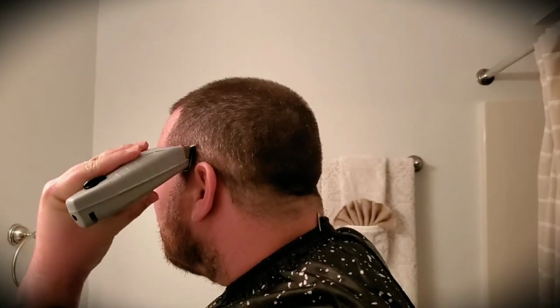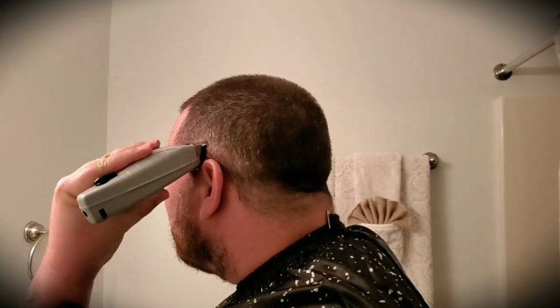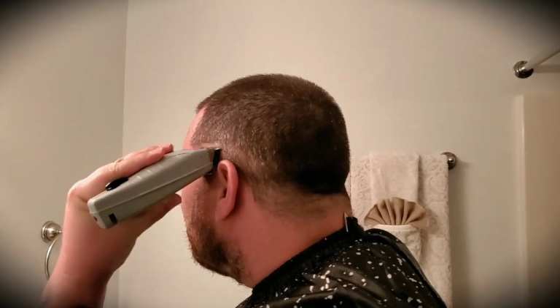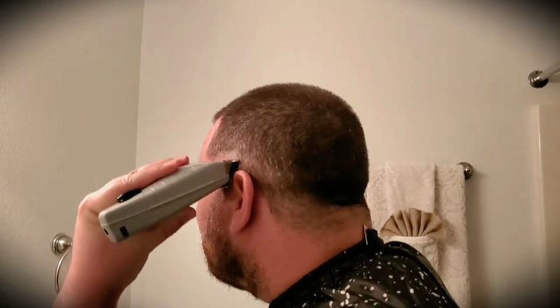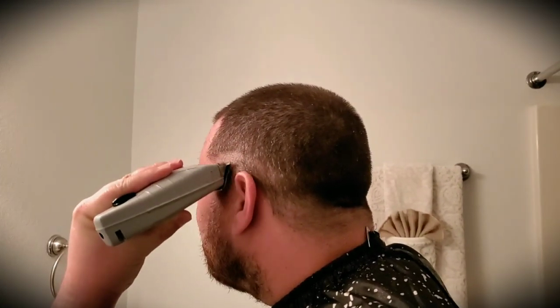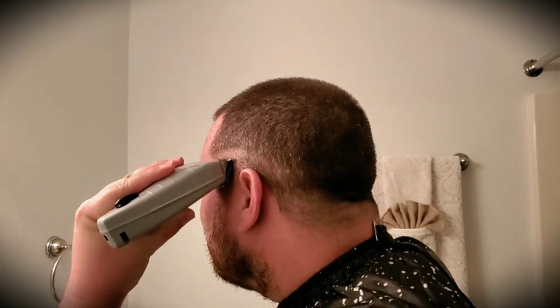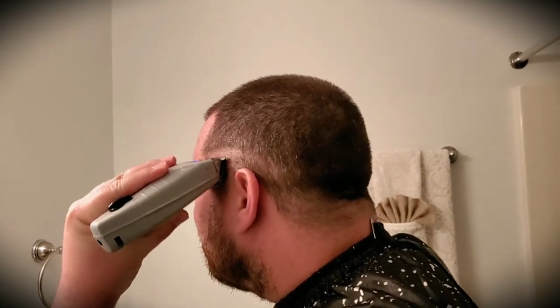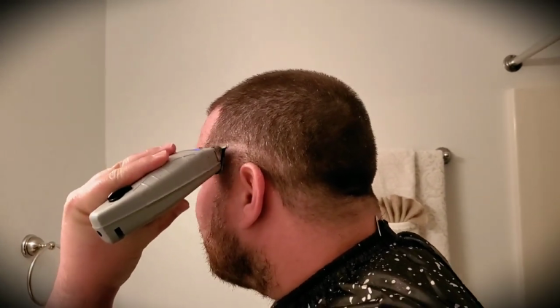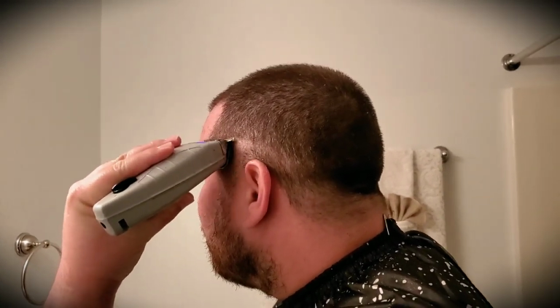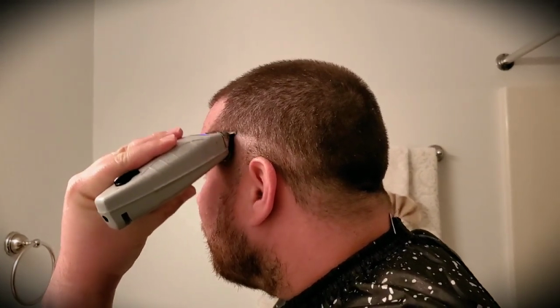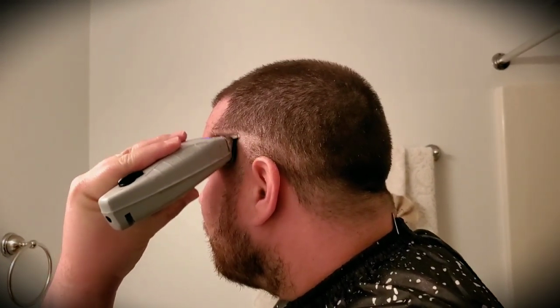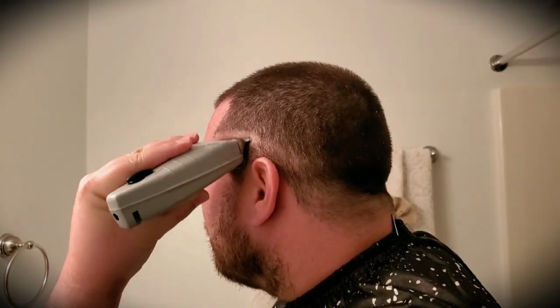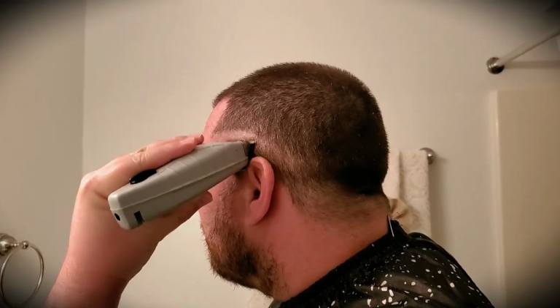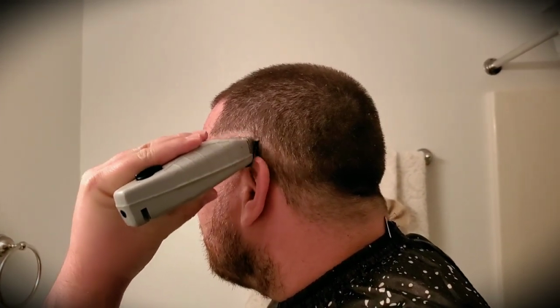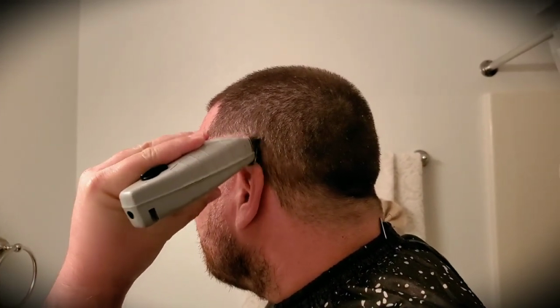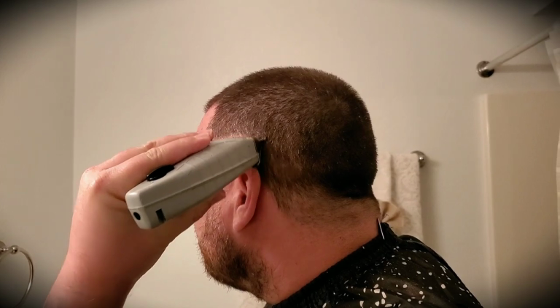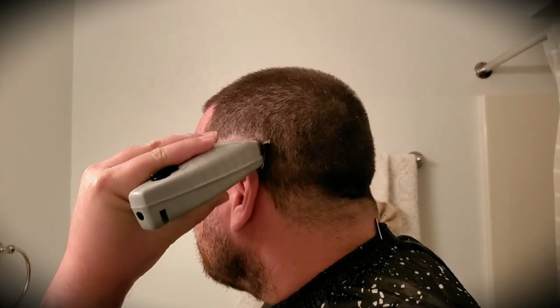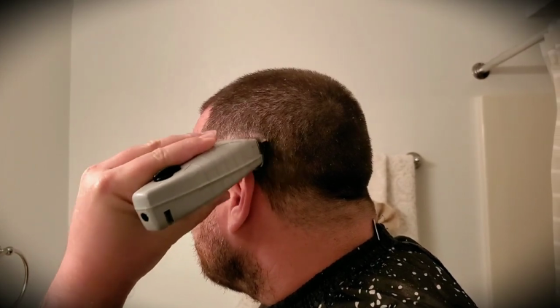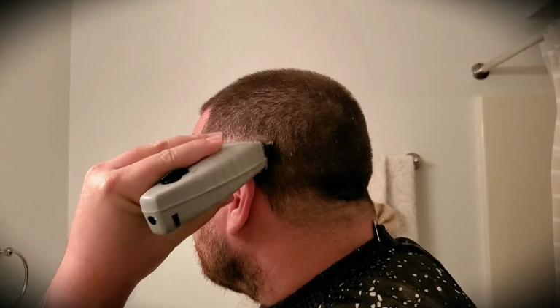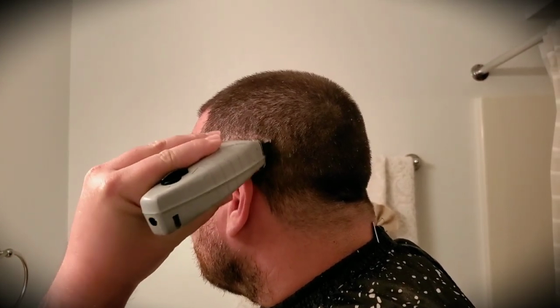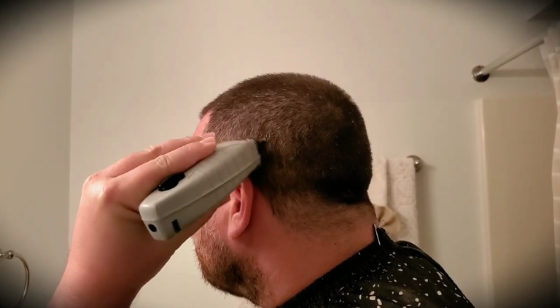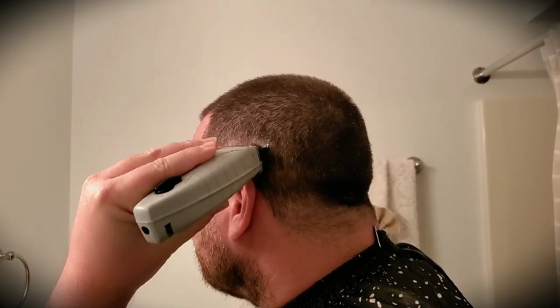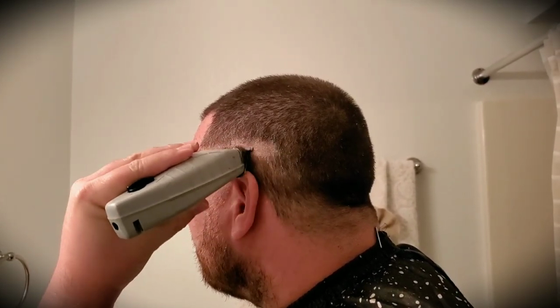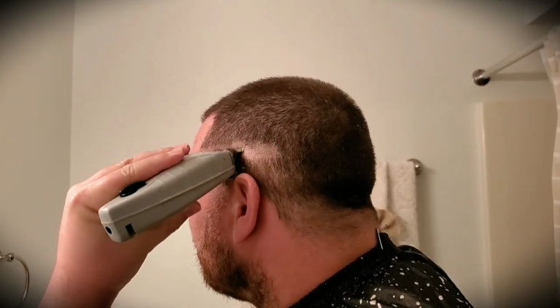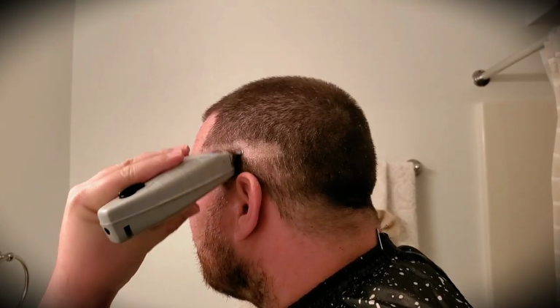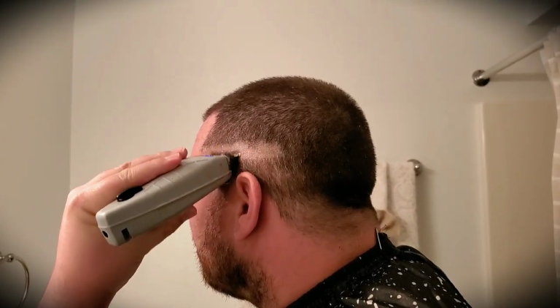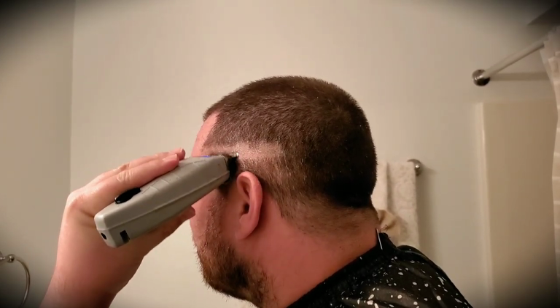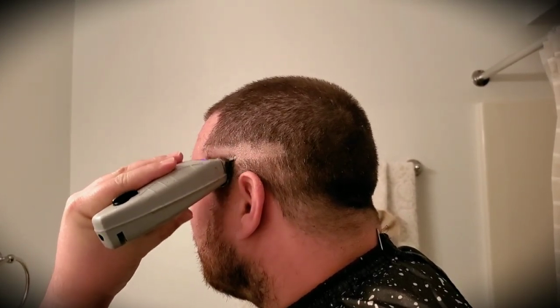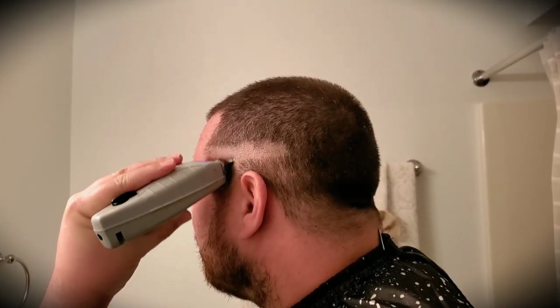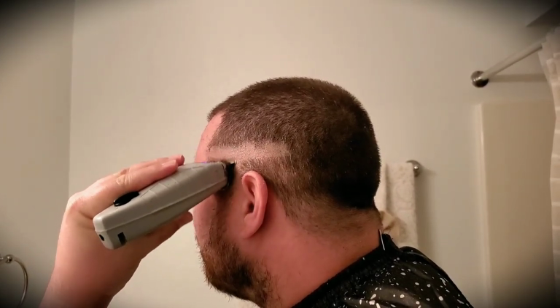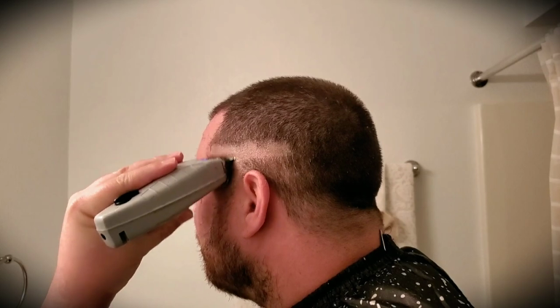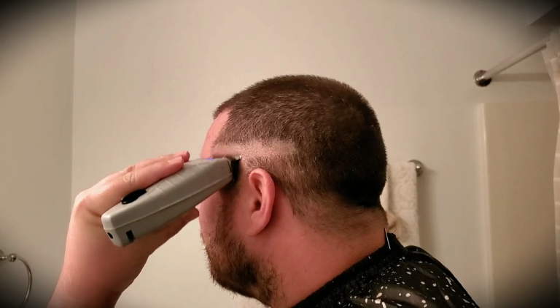This is a high fade, so you're going to want to go pretty high up and make a nice, neat line the best you can. This is one of the easiest fades you'll do.